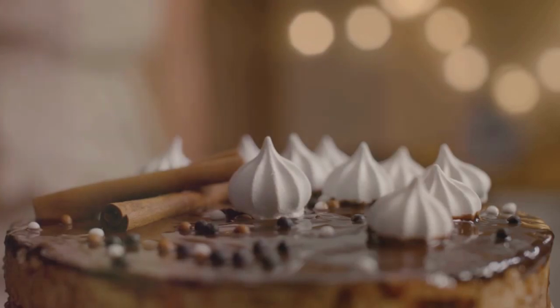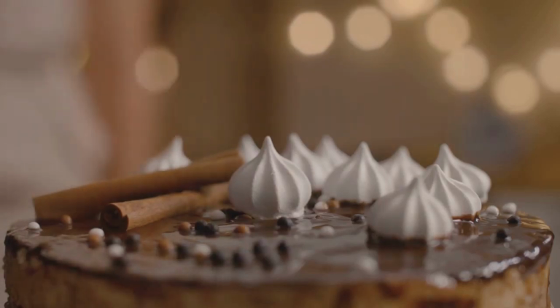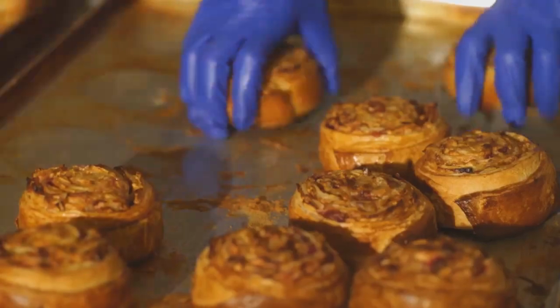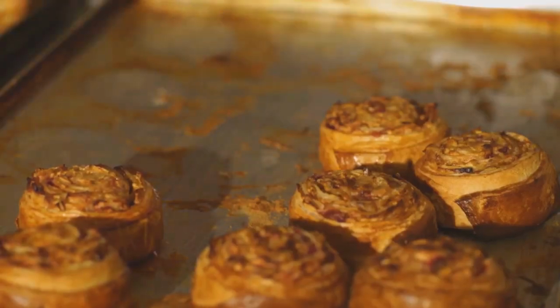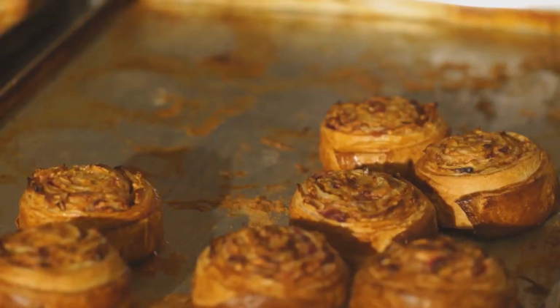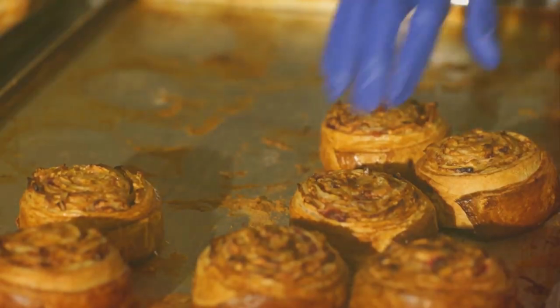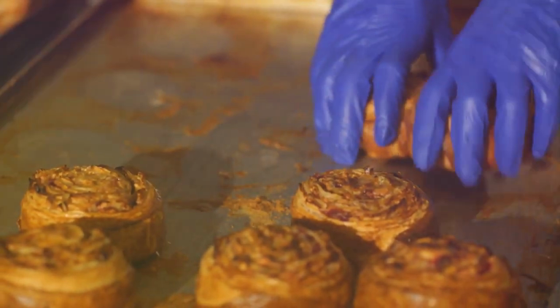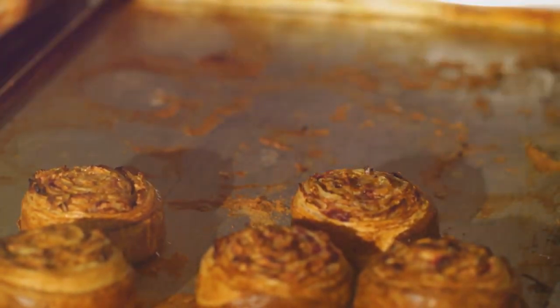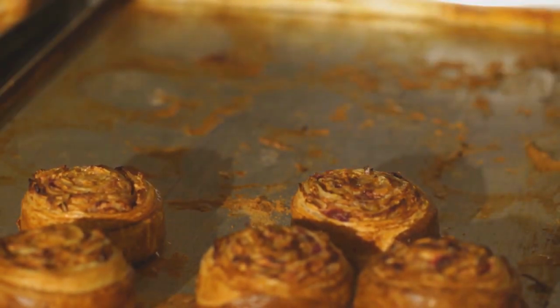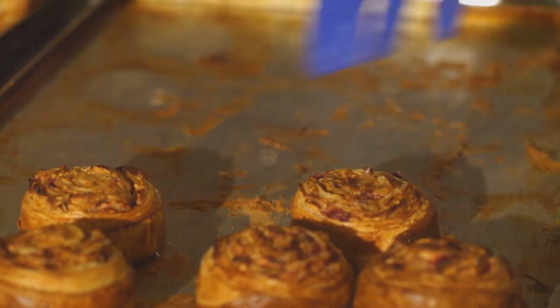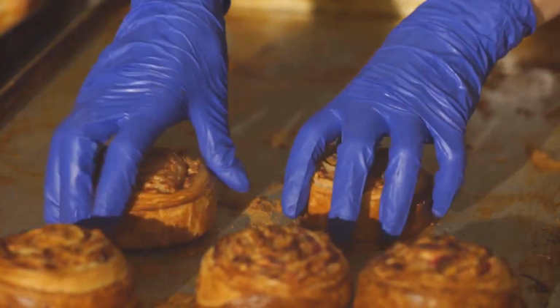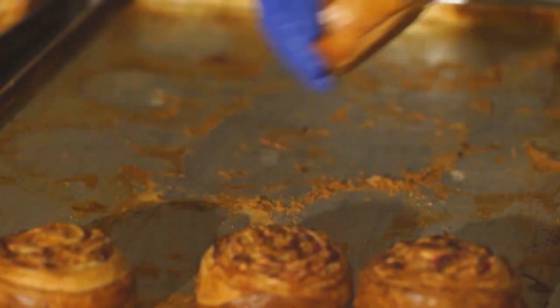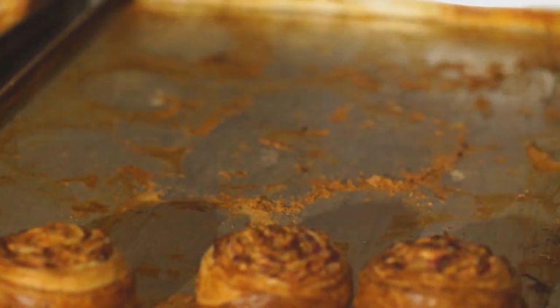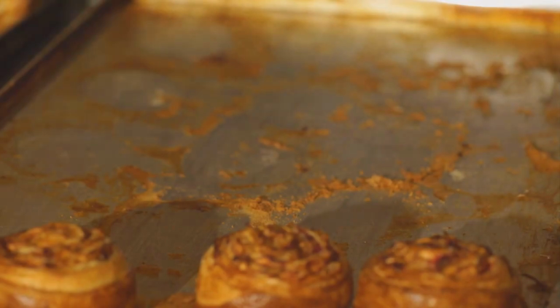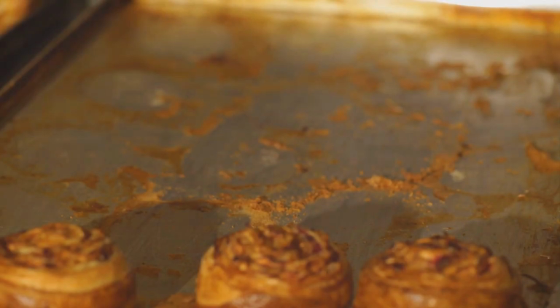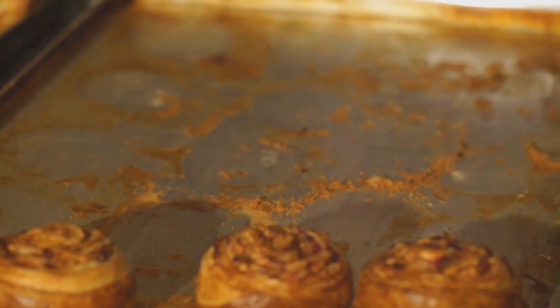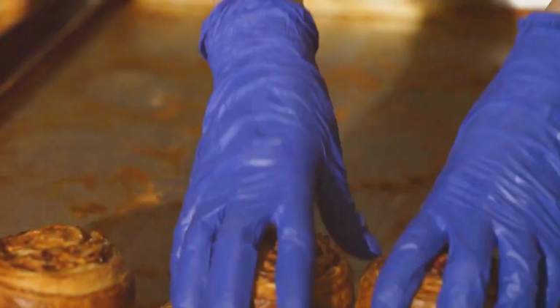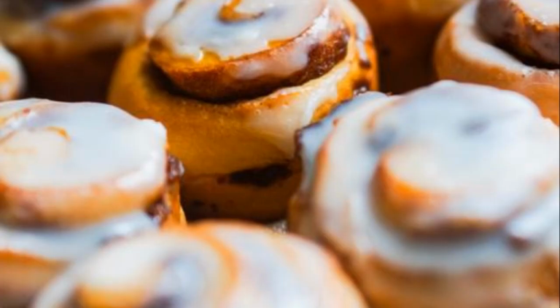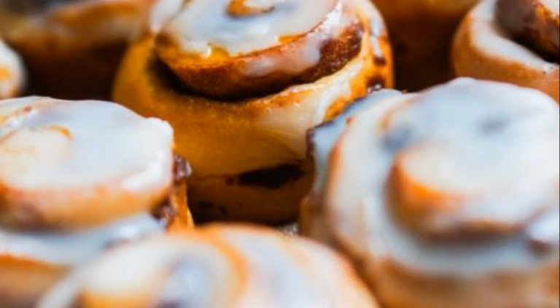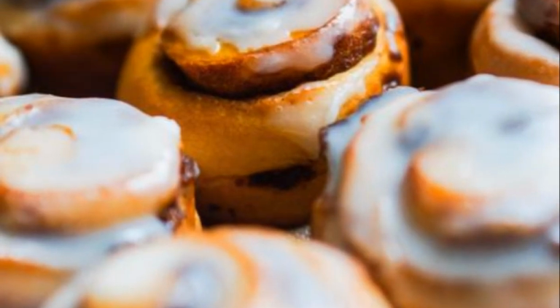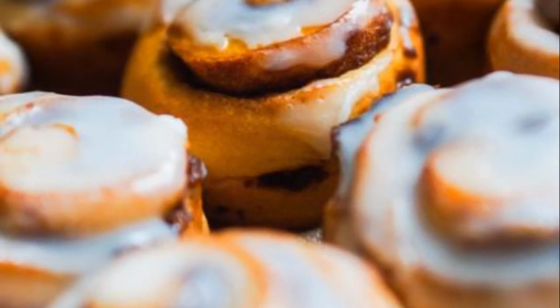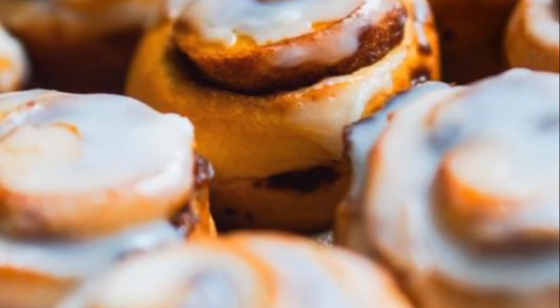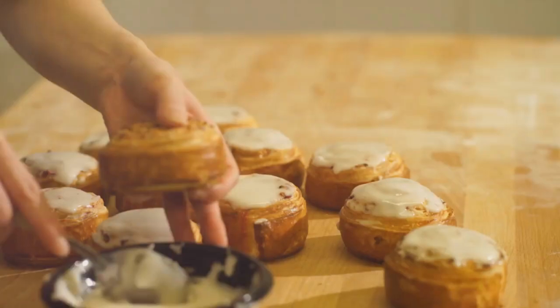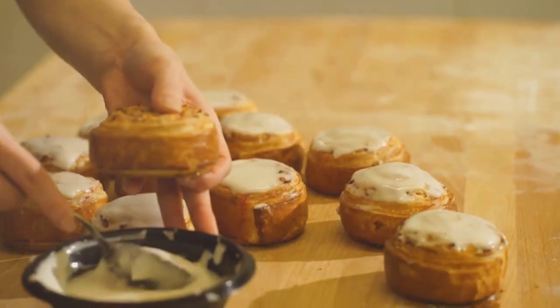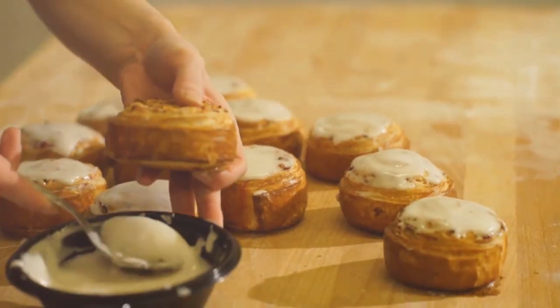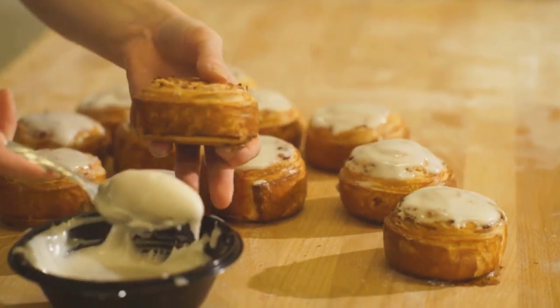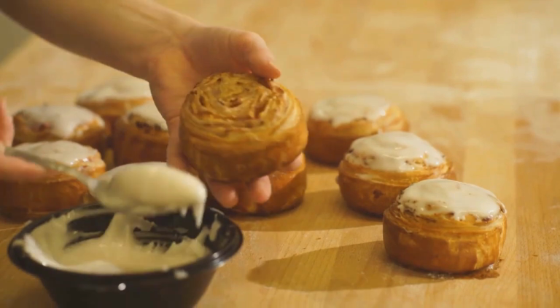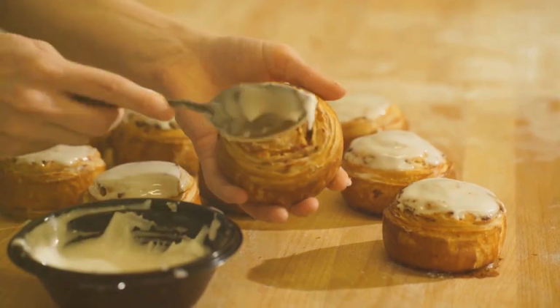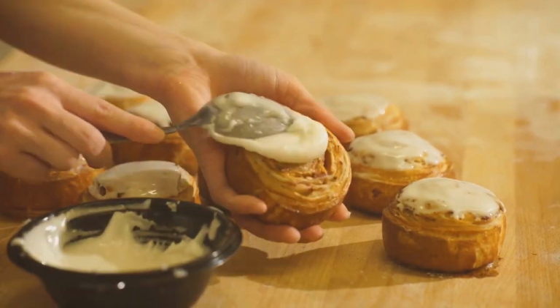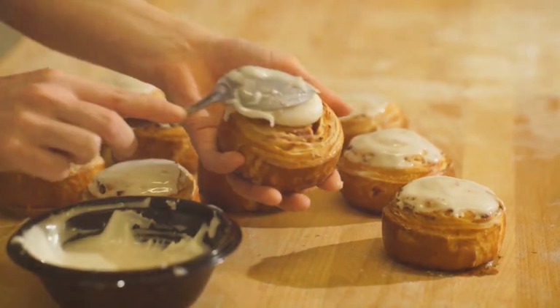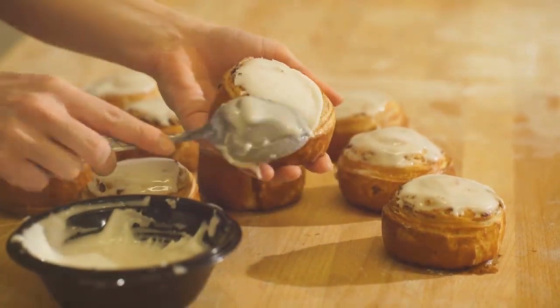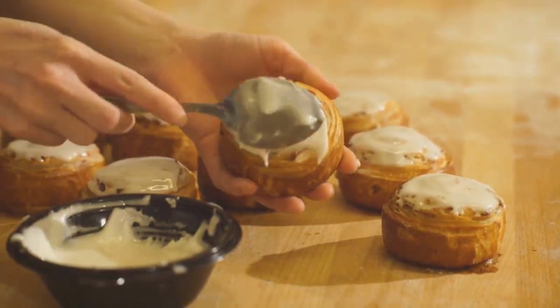Next, you'll want to bake your cinnamon rolls as per the package instructions. Fill the kitchen with that warm, sweet, and spicy aroma we all love around the holidays. Once baked to a golden brown, remove them from the oven and let them cool.